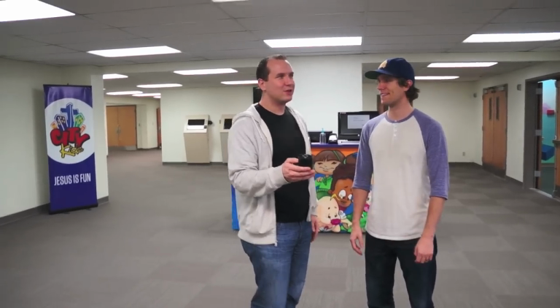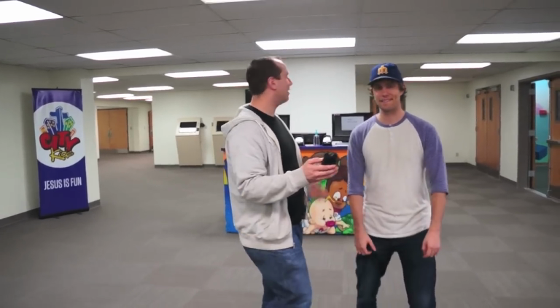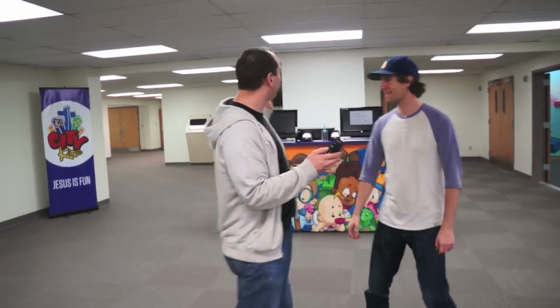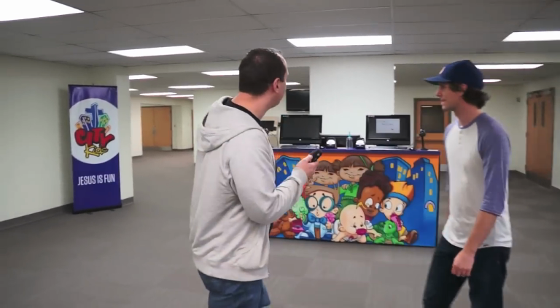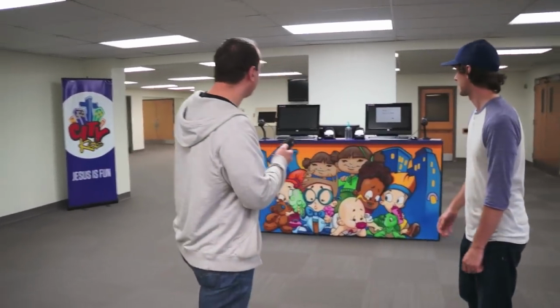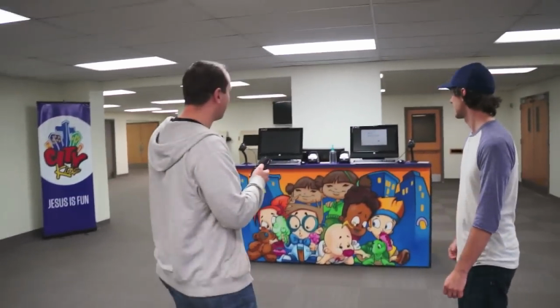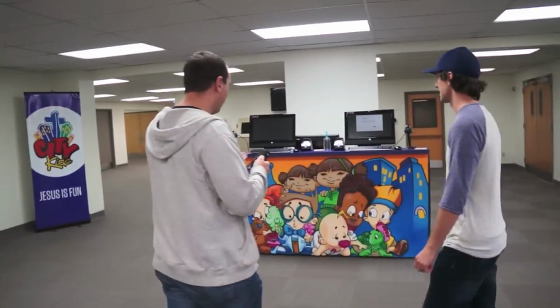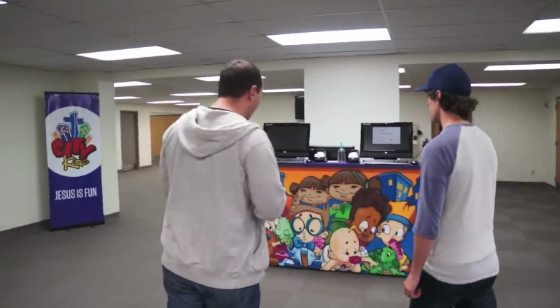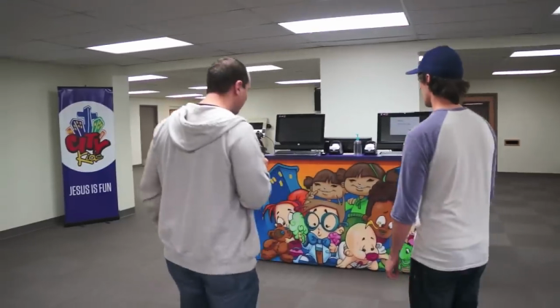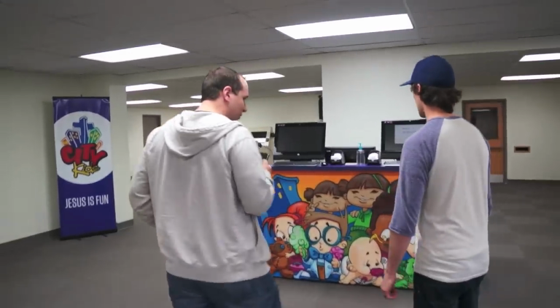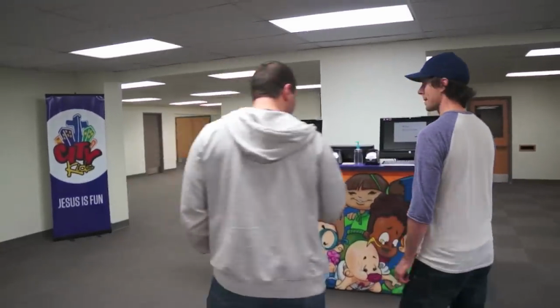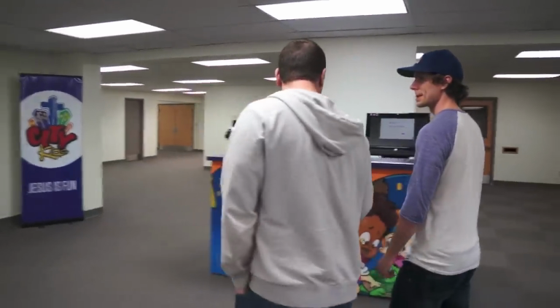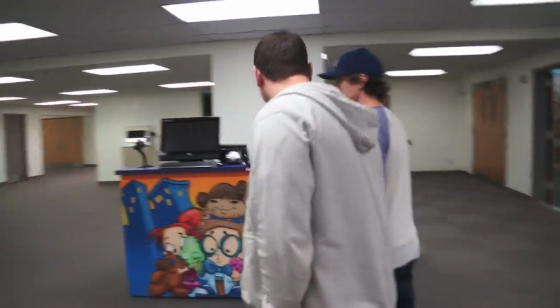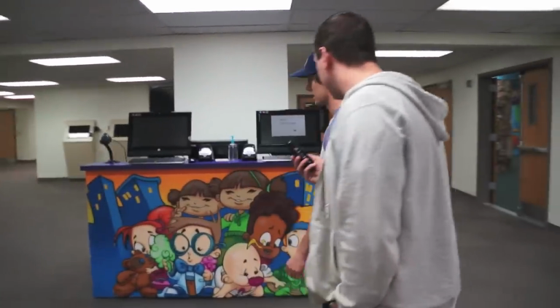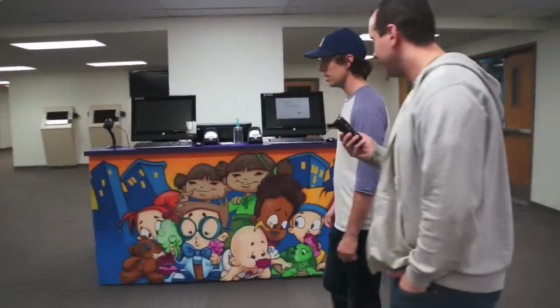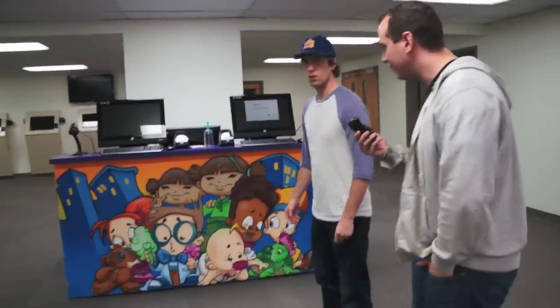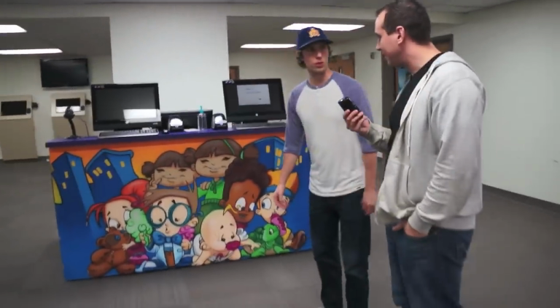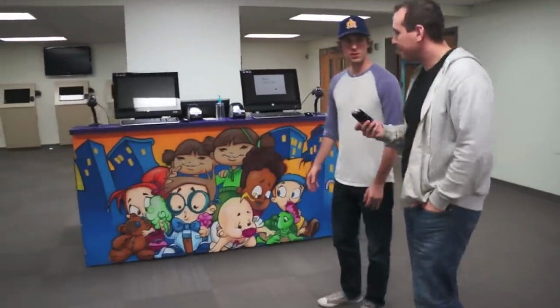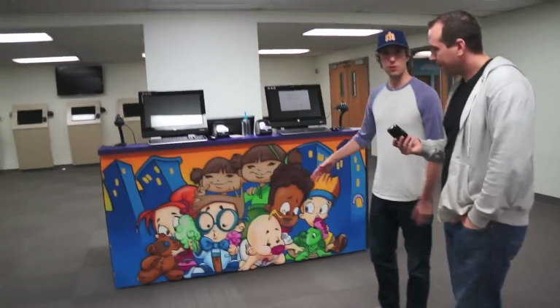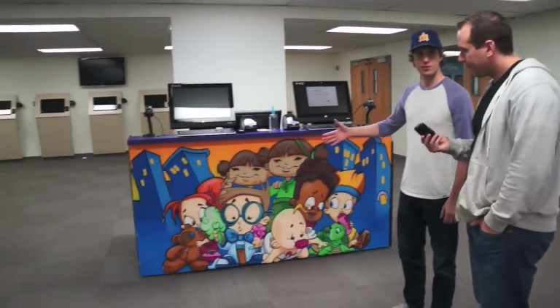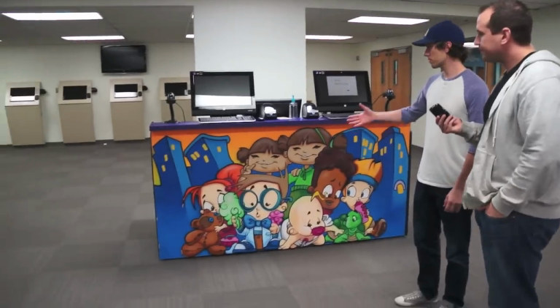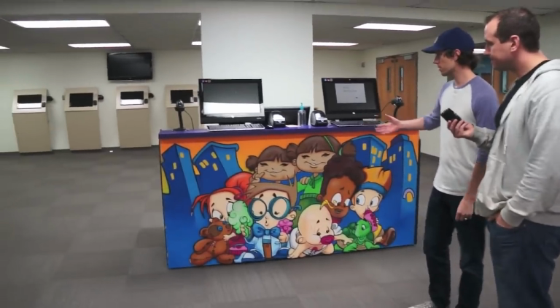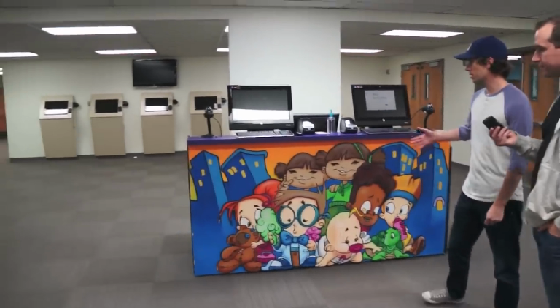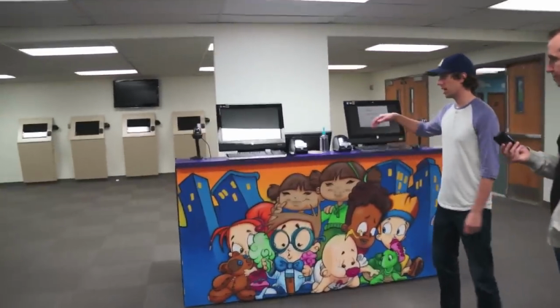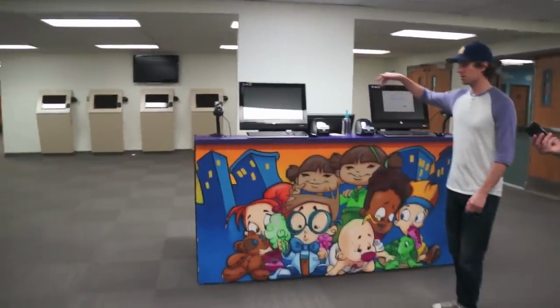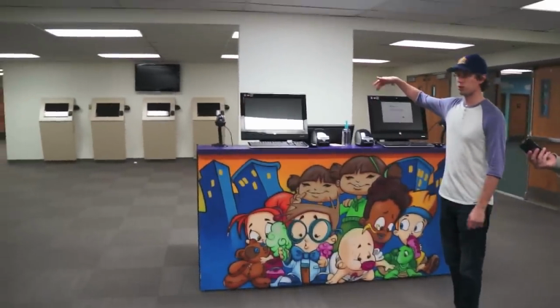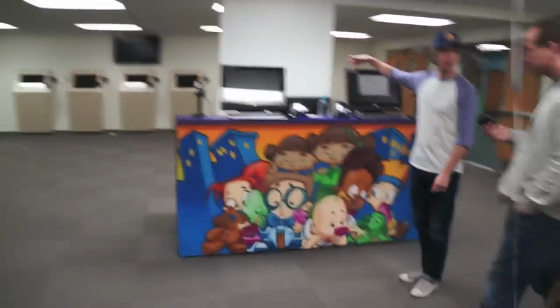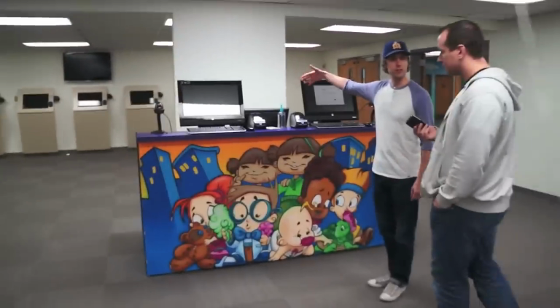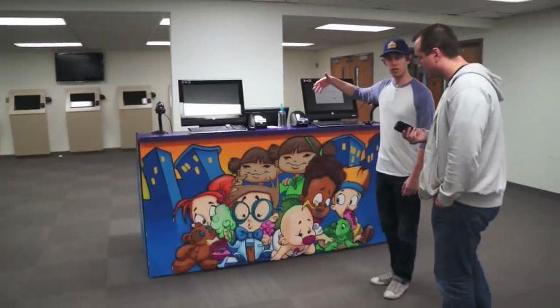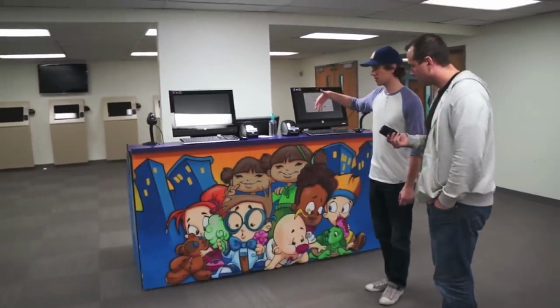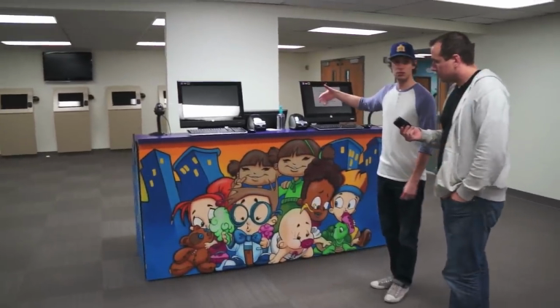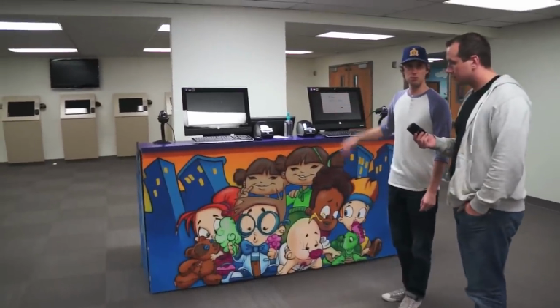So over here is the beginning of your children's wing. I see this cool table here, so what's it look like when people visit for the first time? Yeah, so really what this is is for our first-time visitors. They come in and we'll have at least one or two volunteers helping out just in case there's any issues with computers.